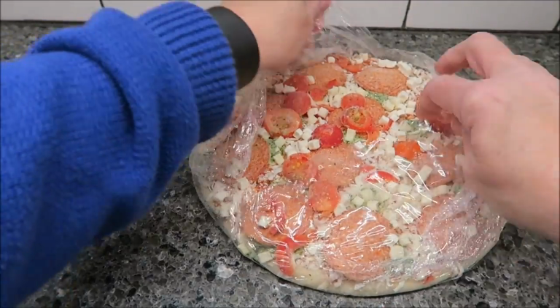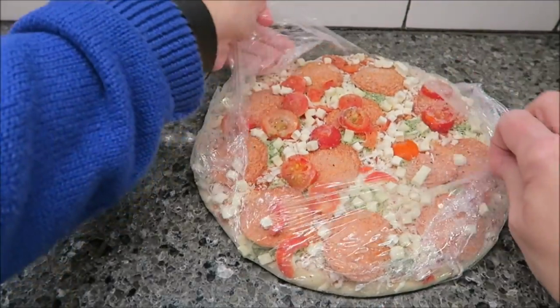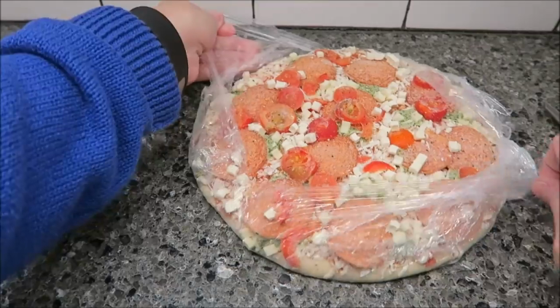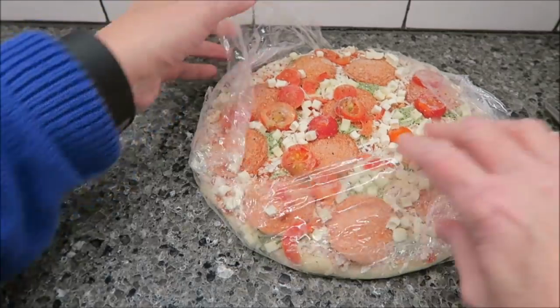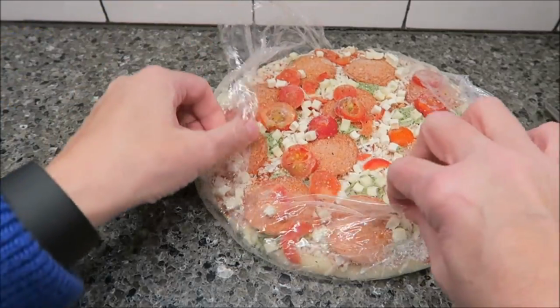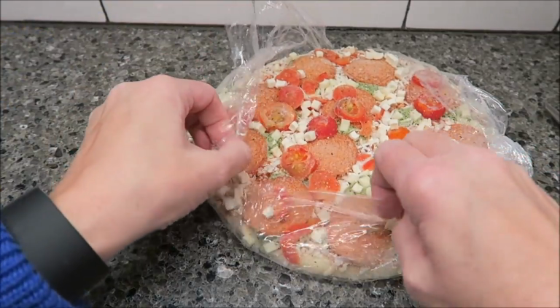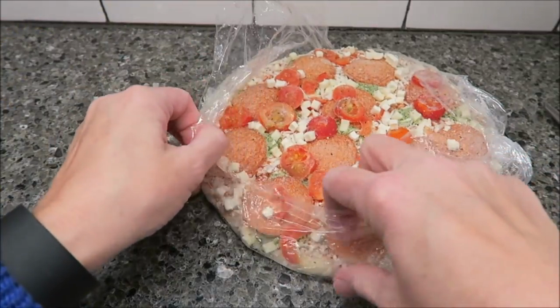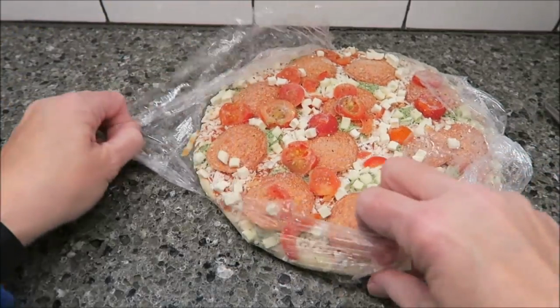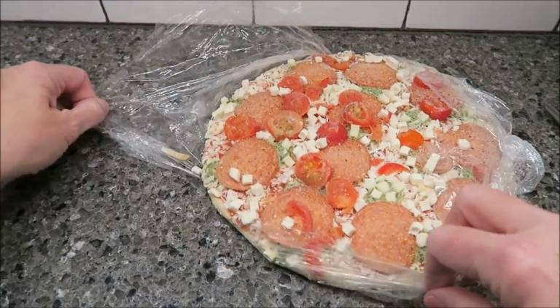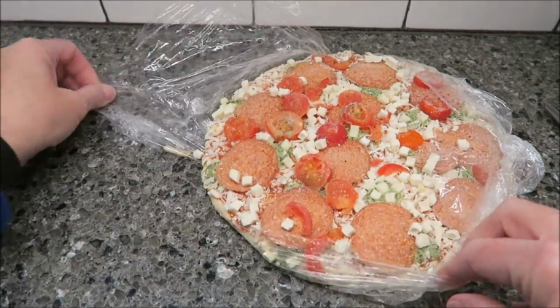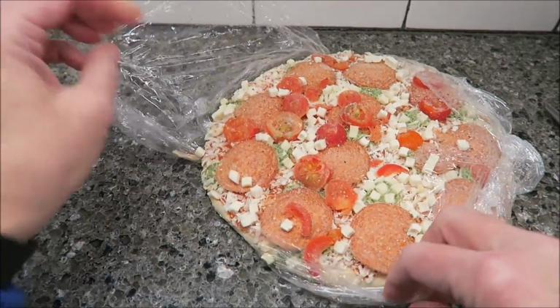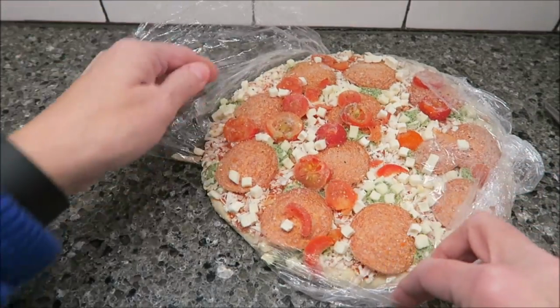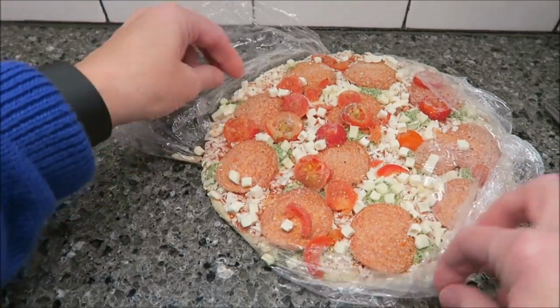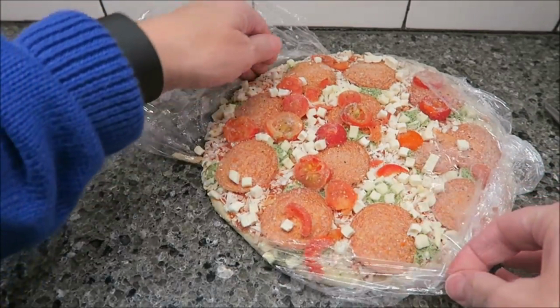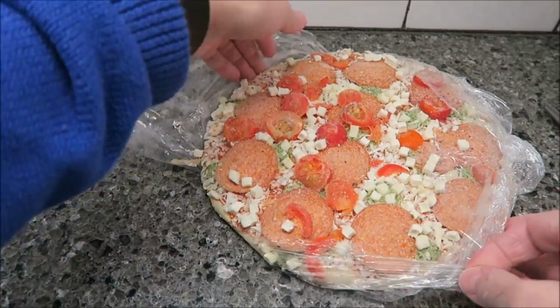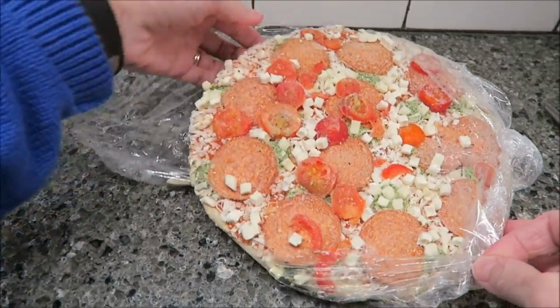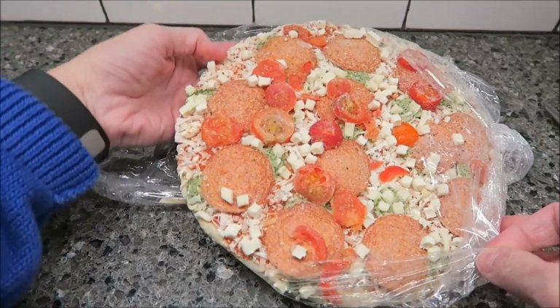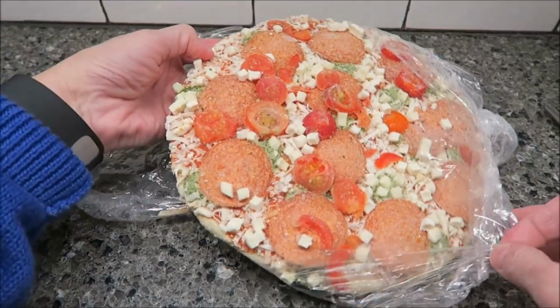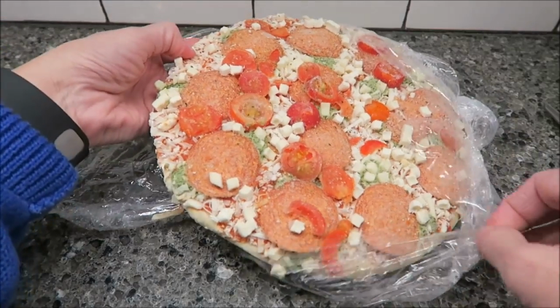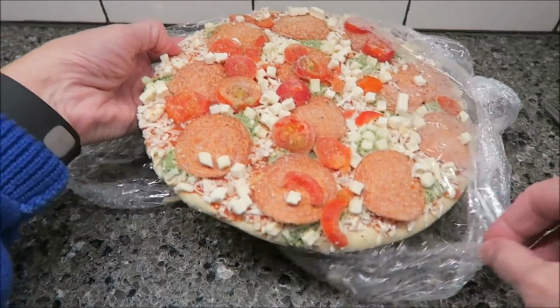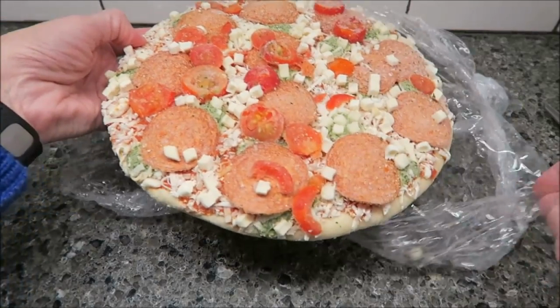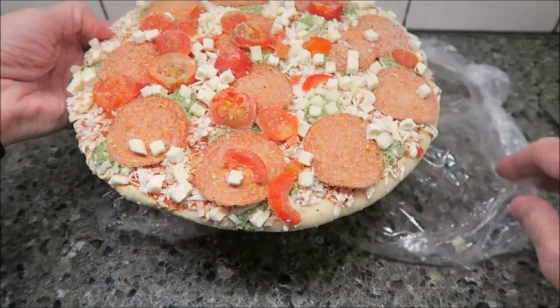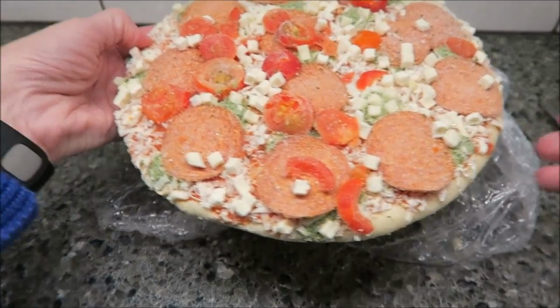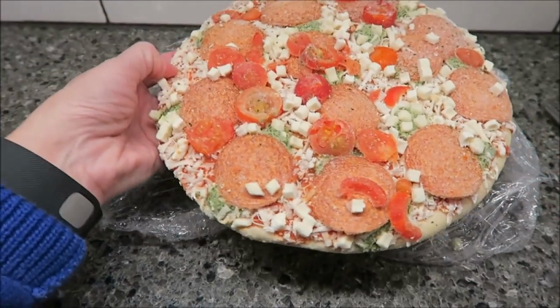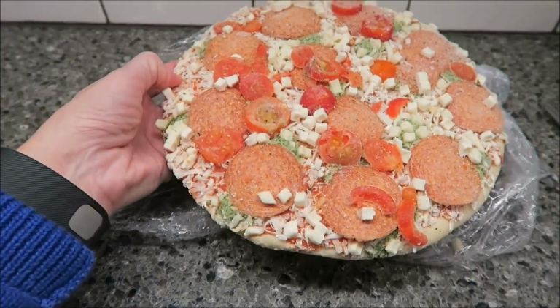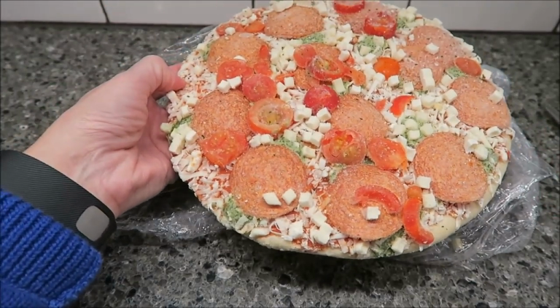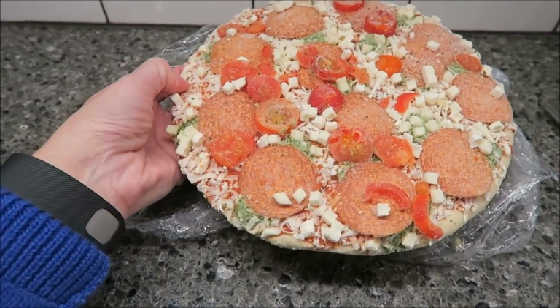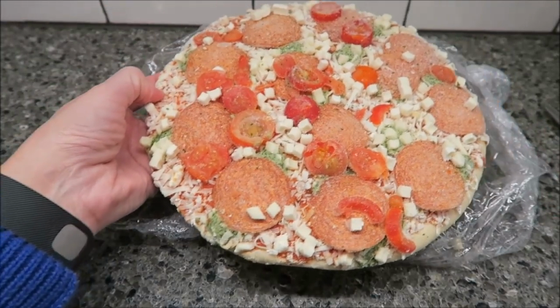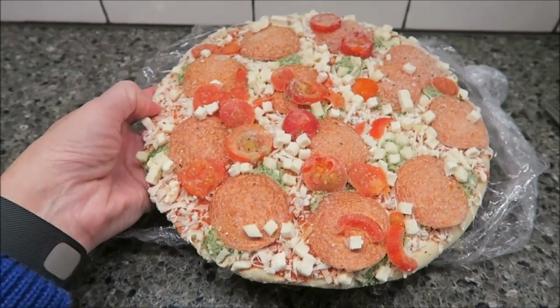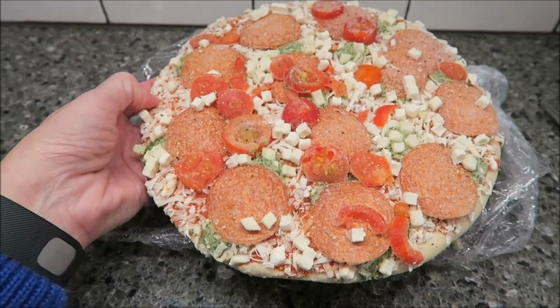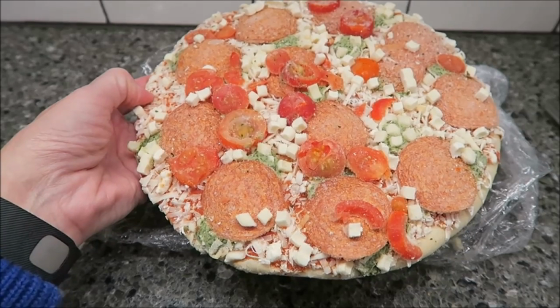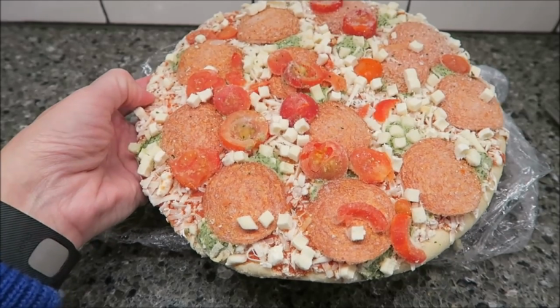You don't put a pan or anything under it. A third of the pizza is 300 calories and there are three servings in the container. I'm going to get this going and I'll show you how it looks when it is finished.